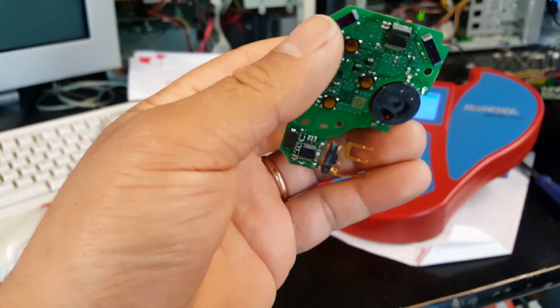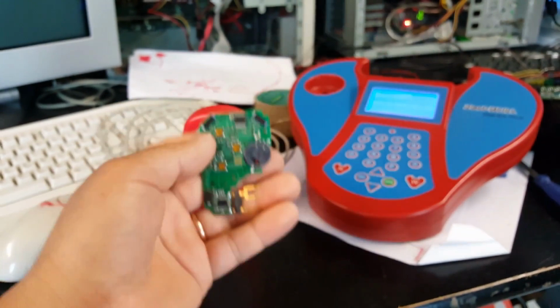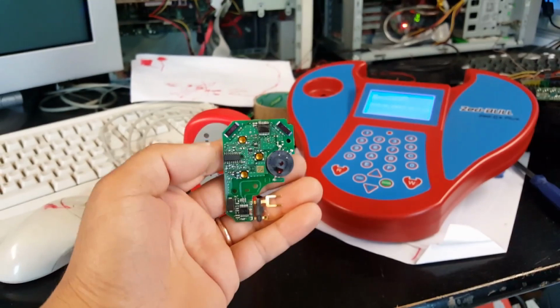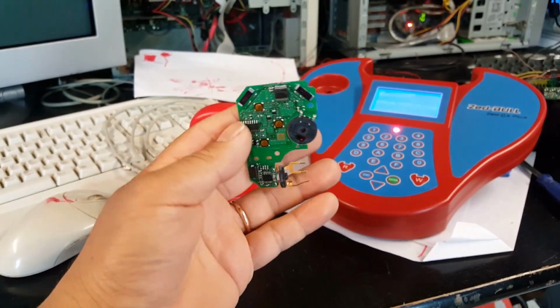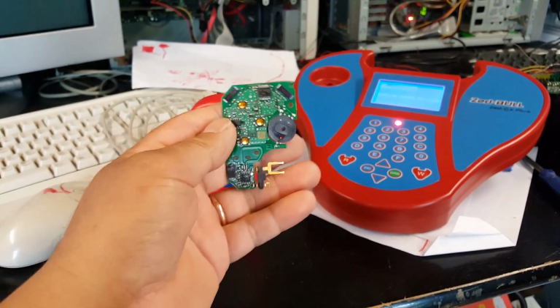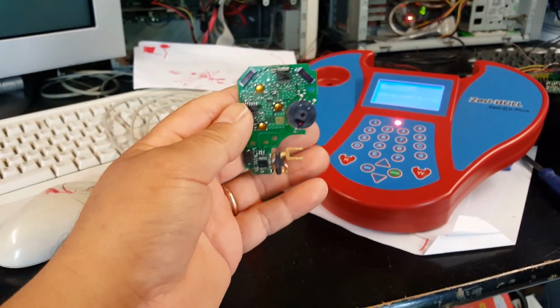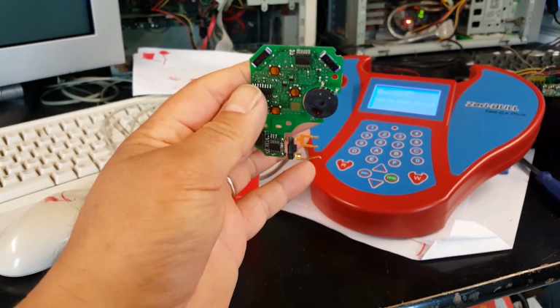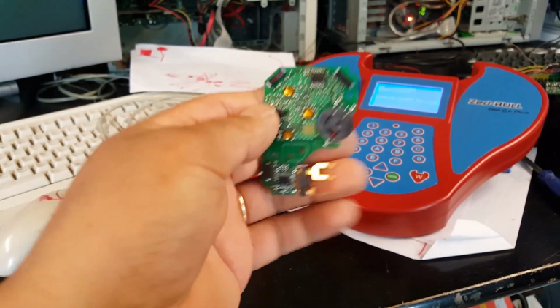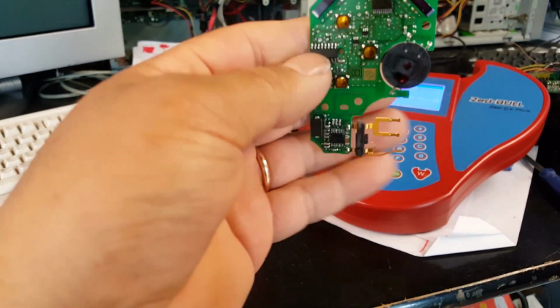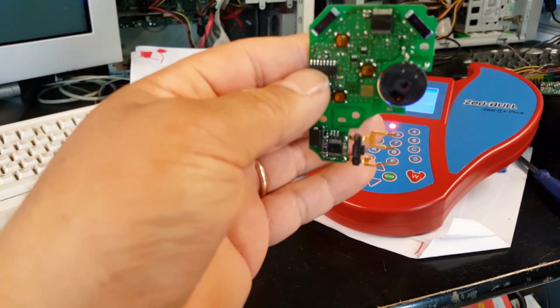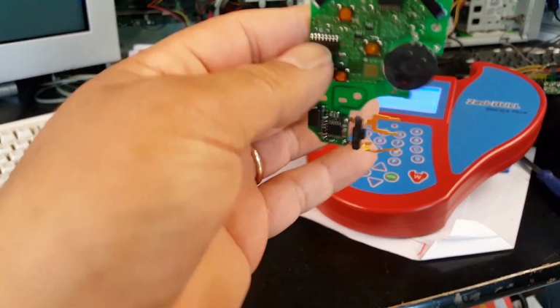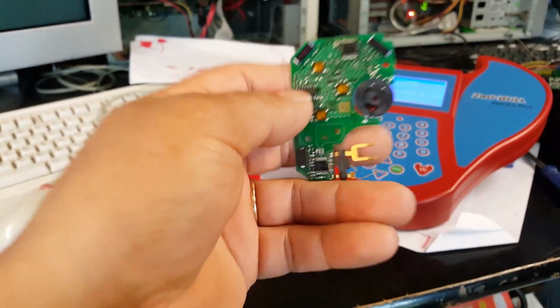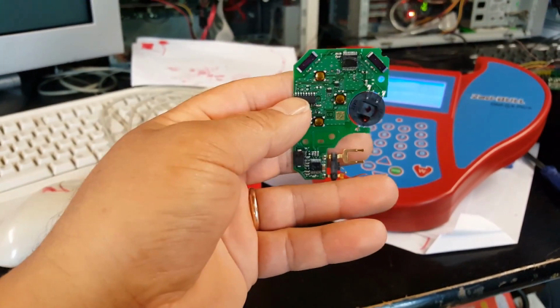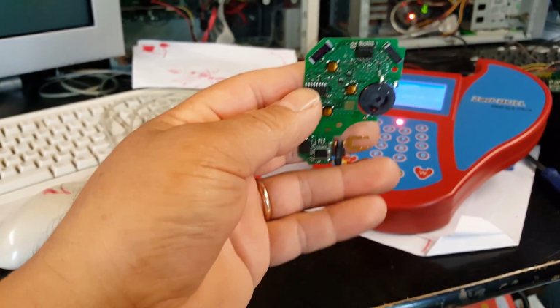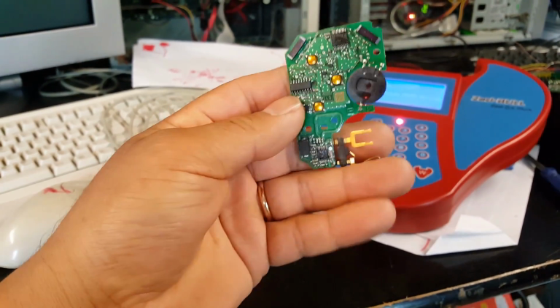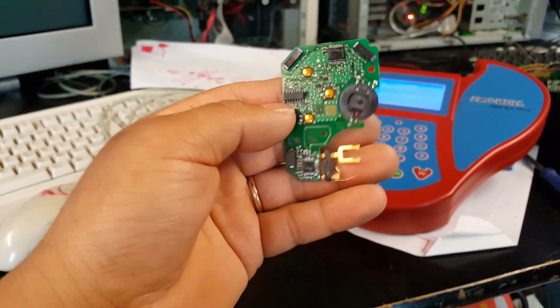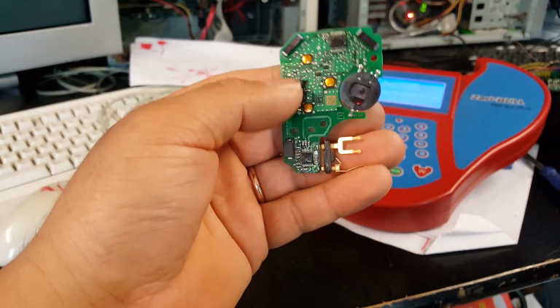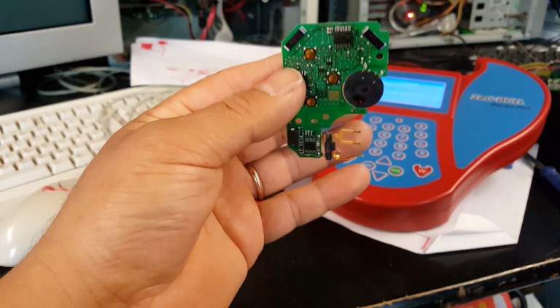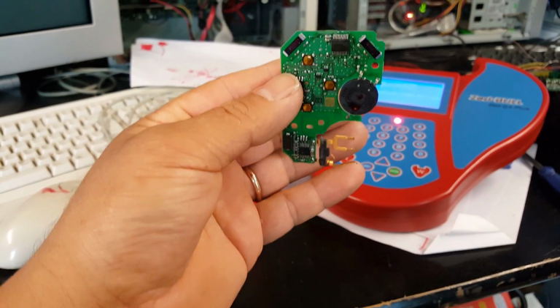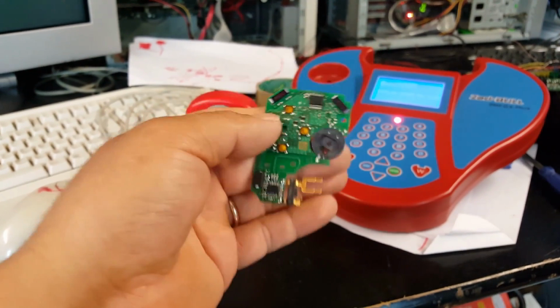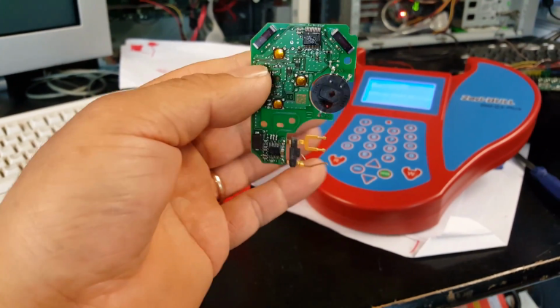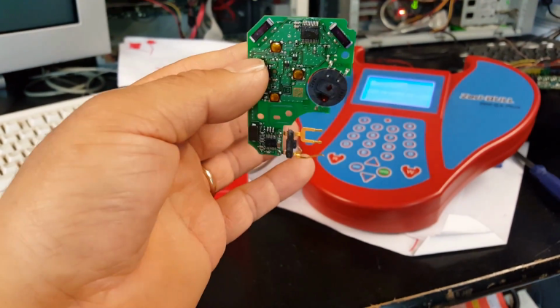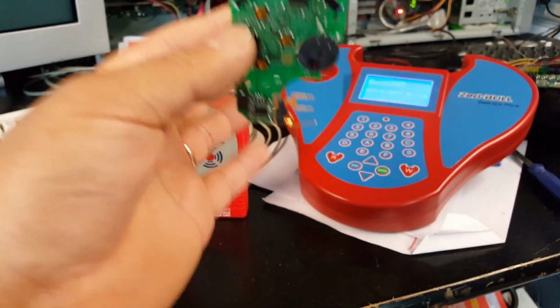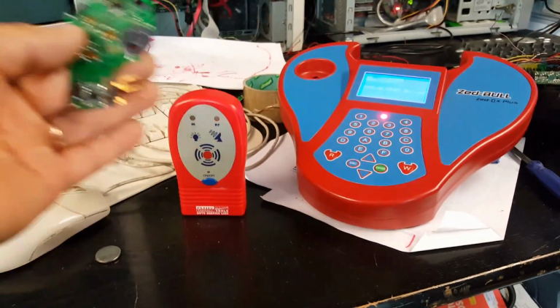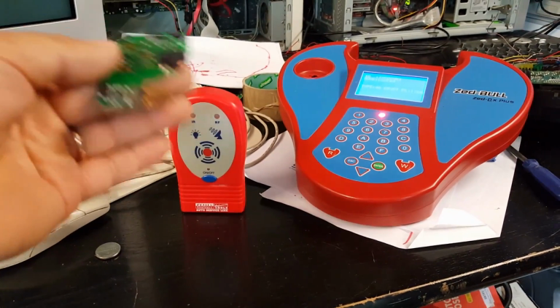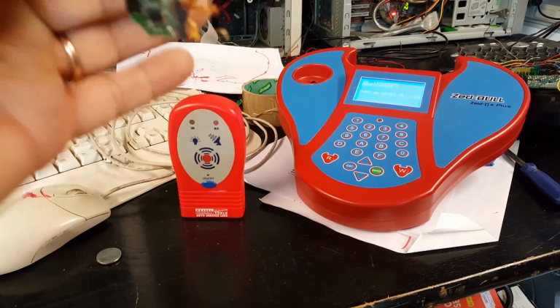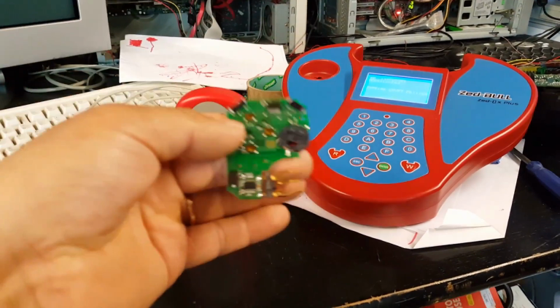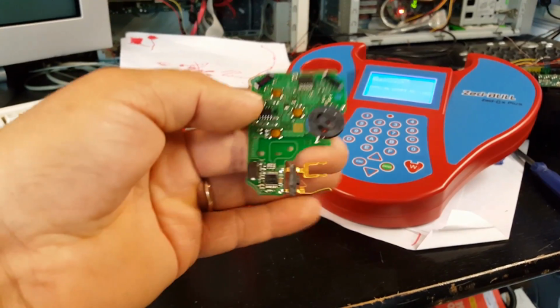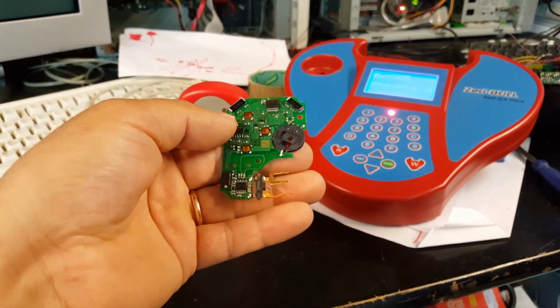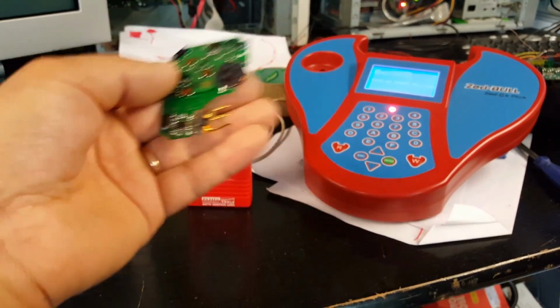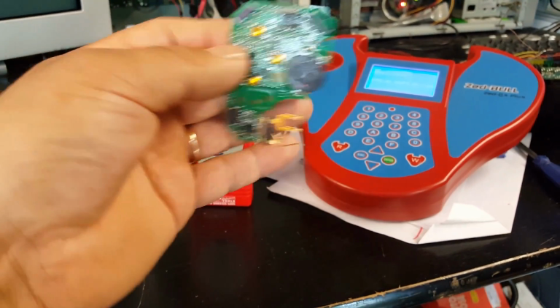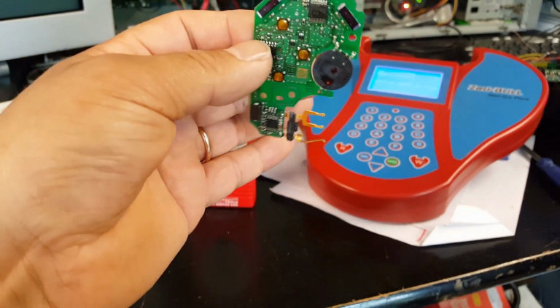And that's it guys - there's a working card and the car has no reason not to start now. Thank you for watching. Any questions, as always, just put them below.